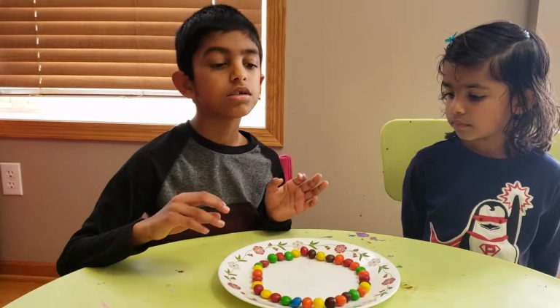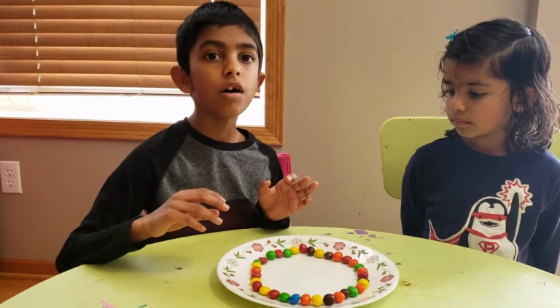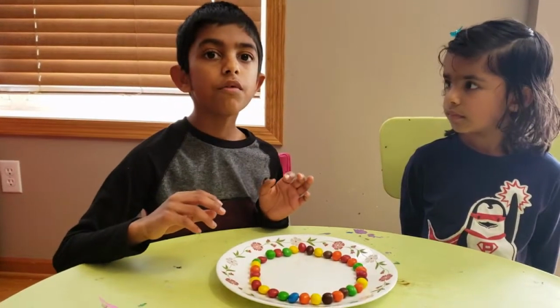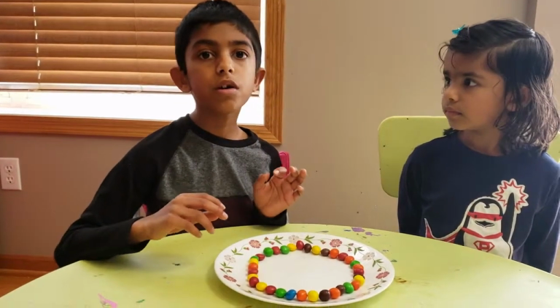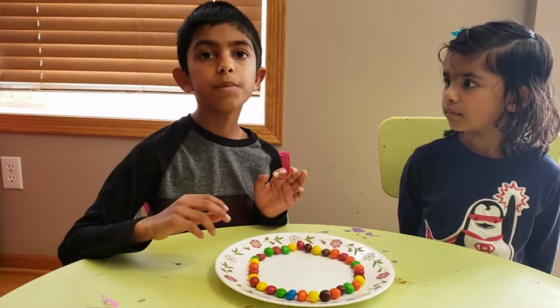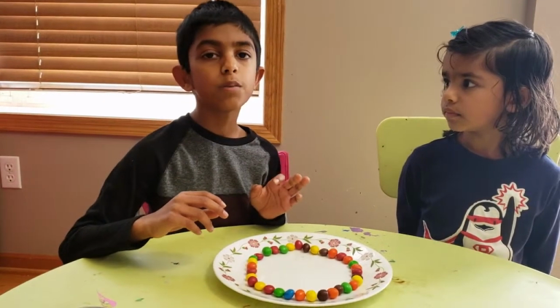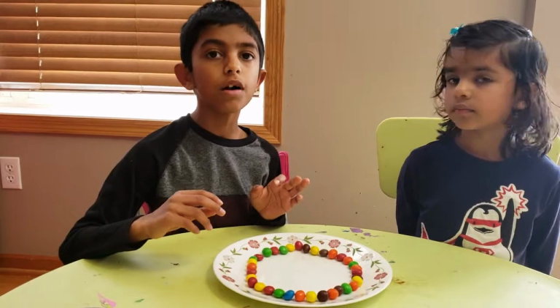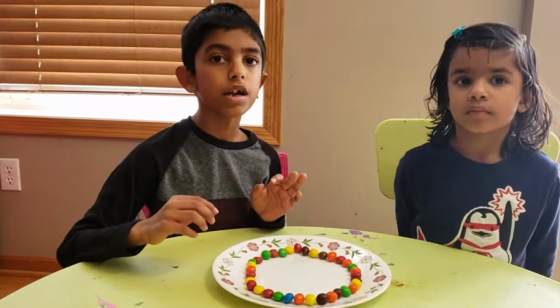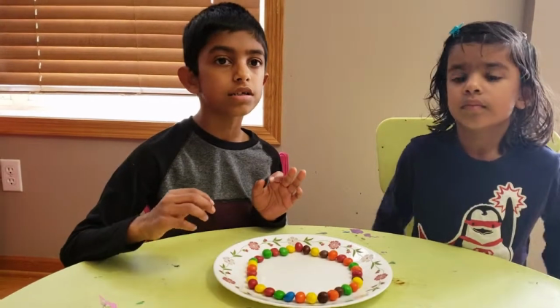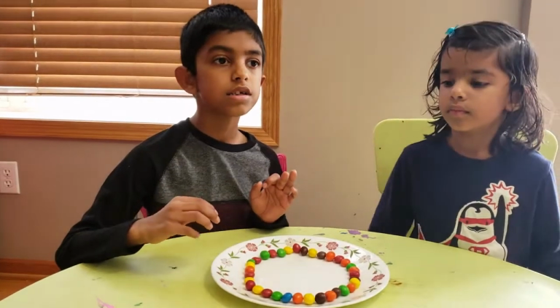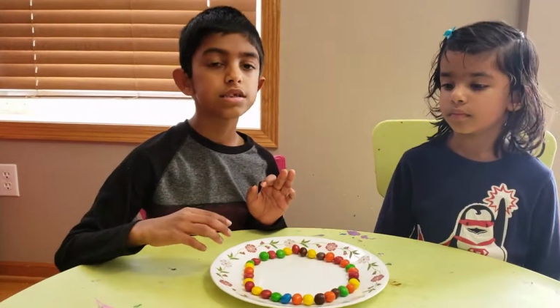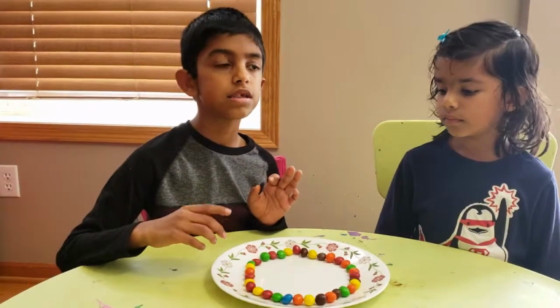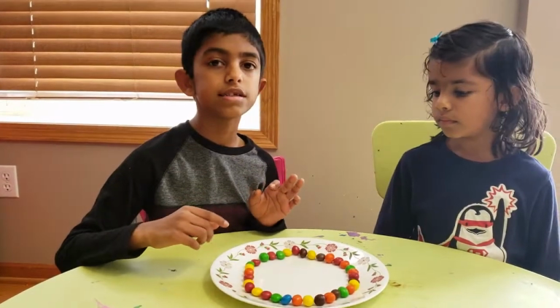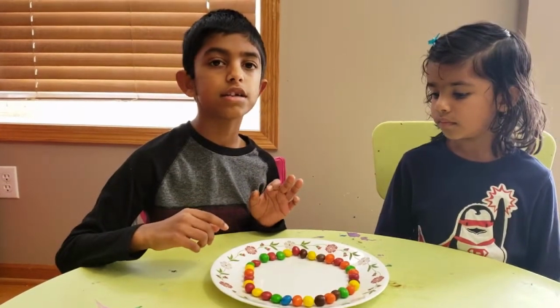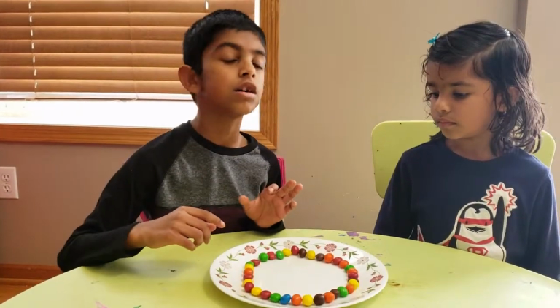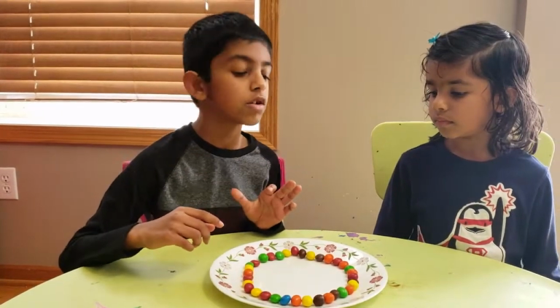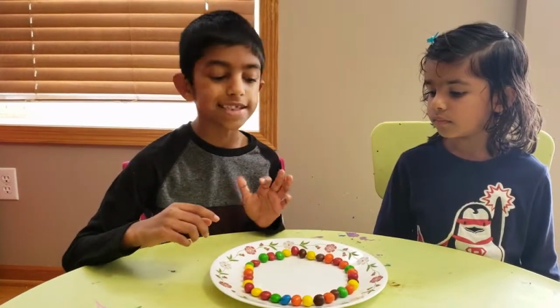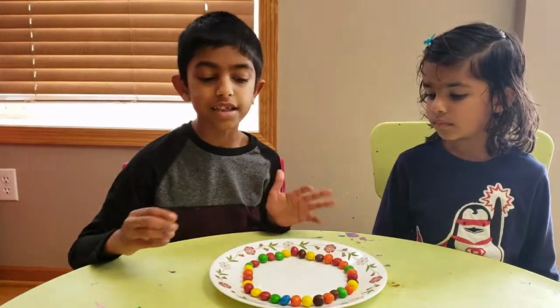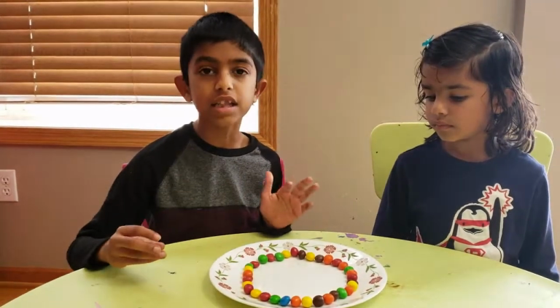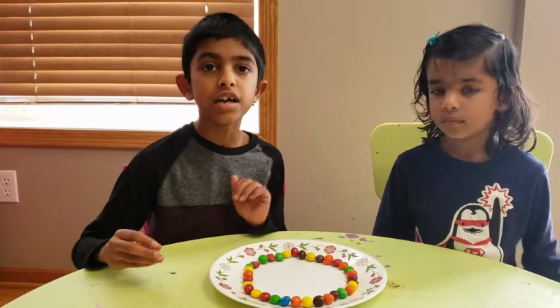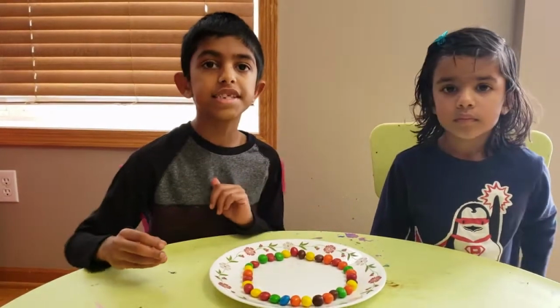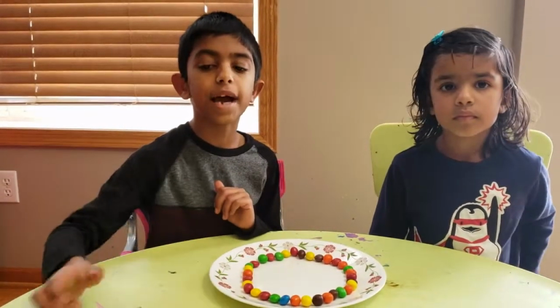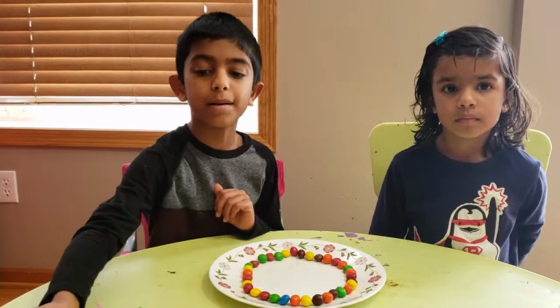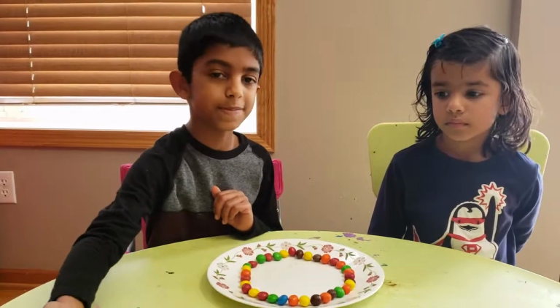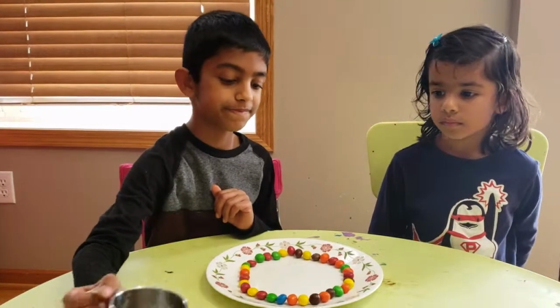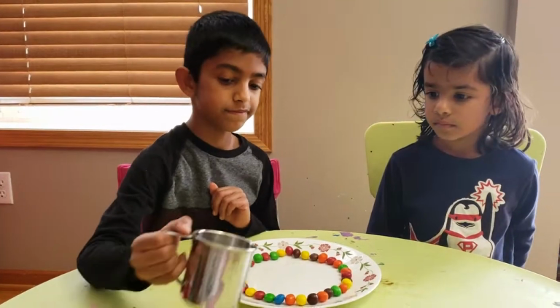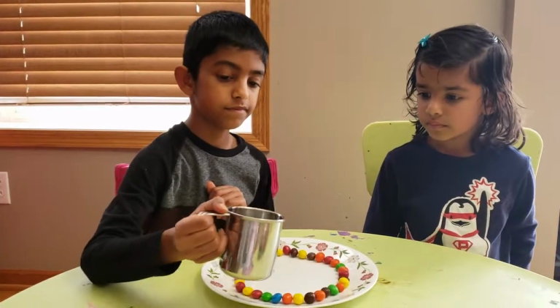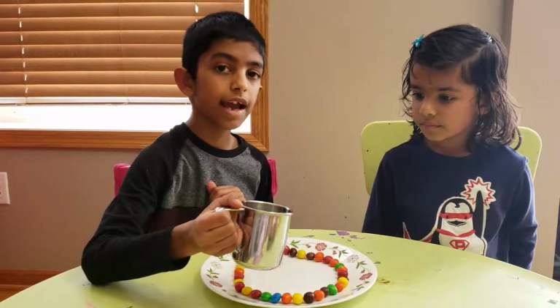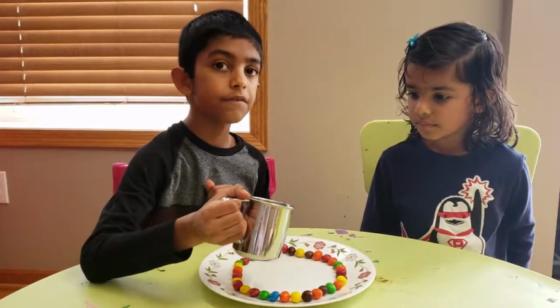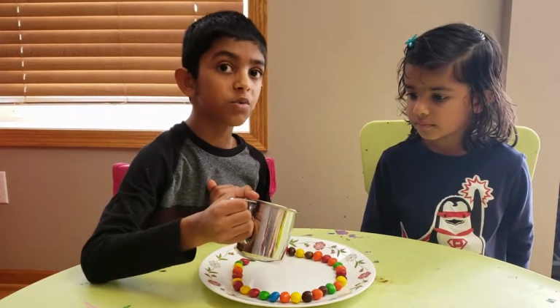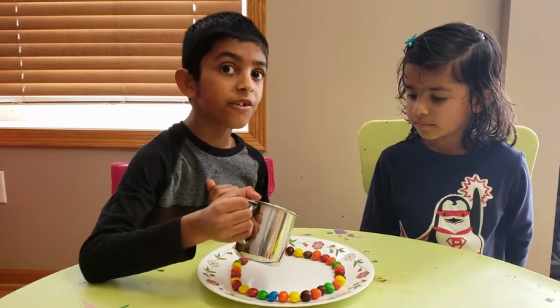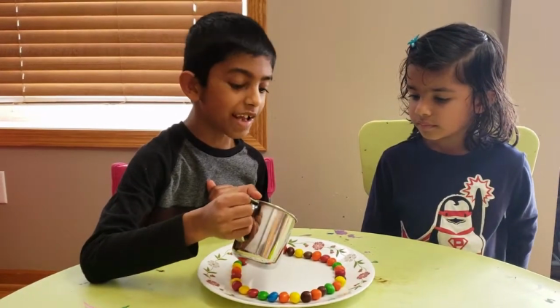So now we're going to put some water in the center so that it's slightly touching the M&M's. And then we're going to wait for a while.